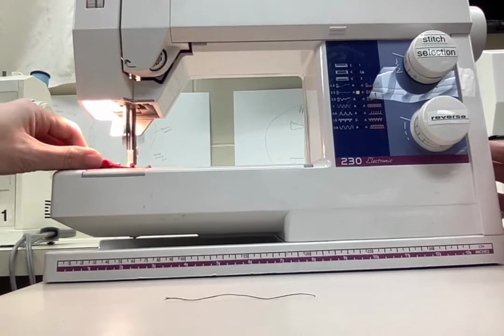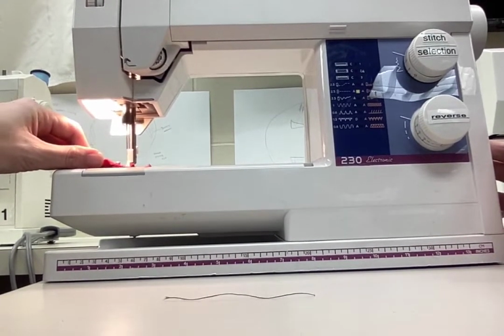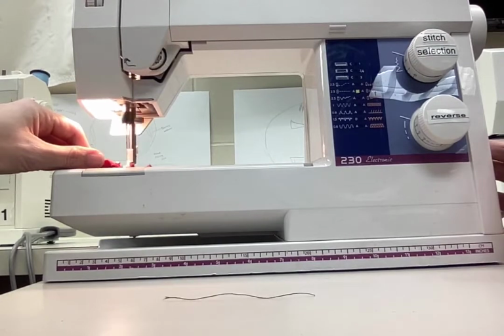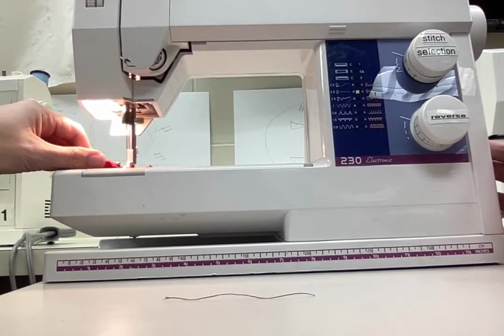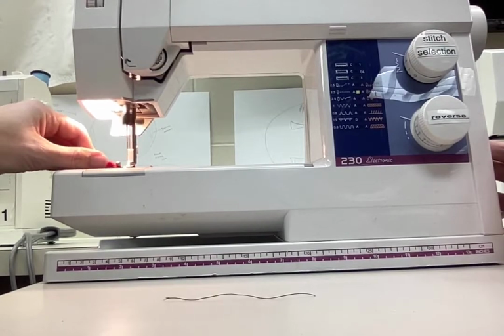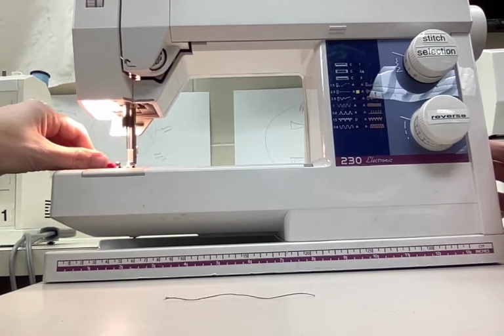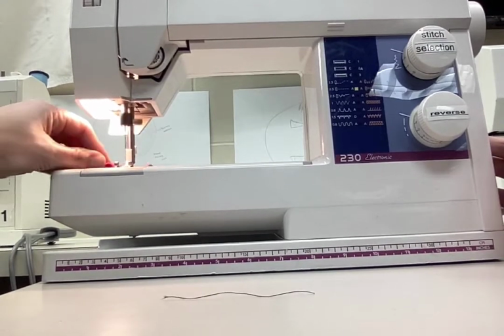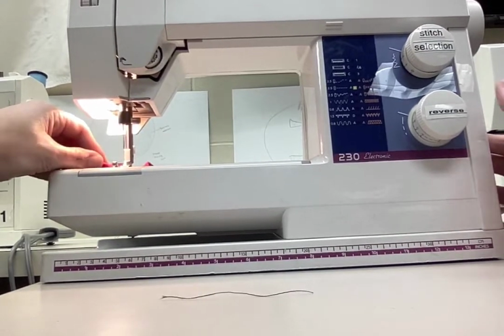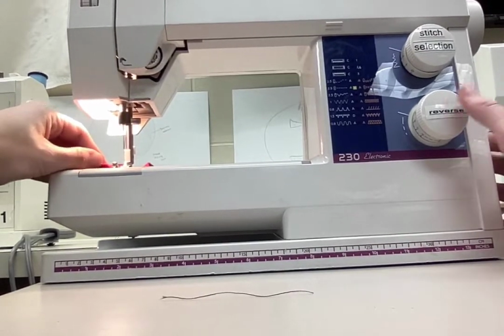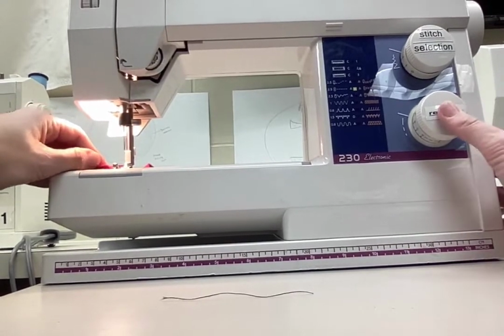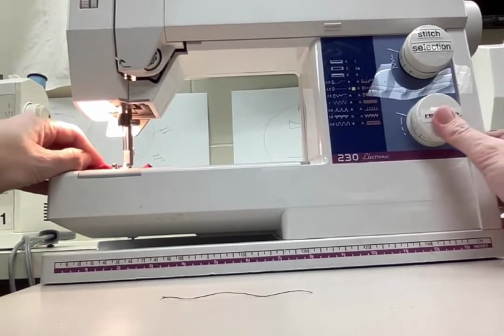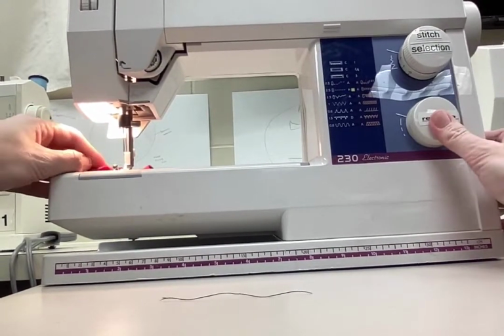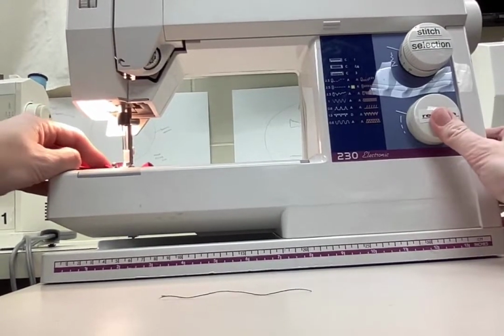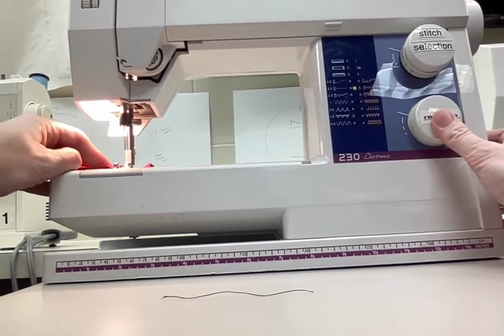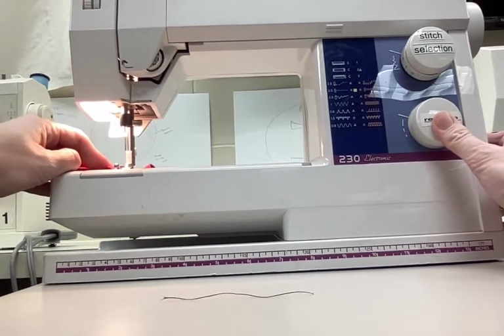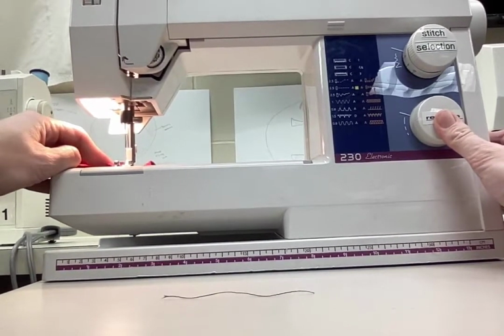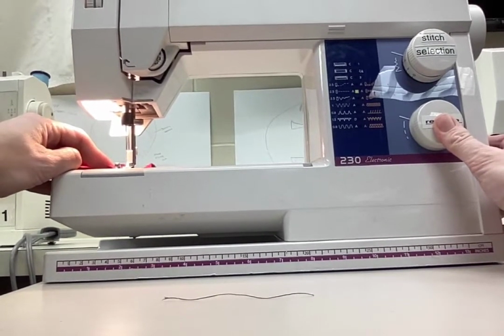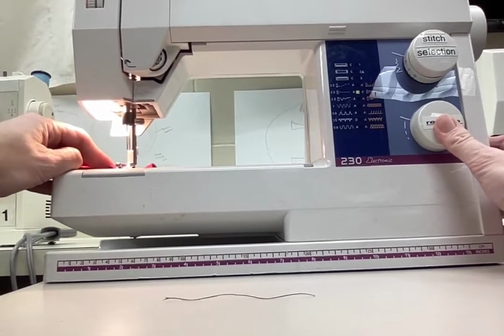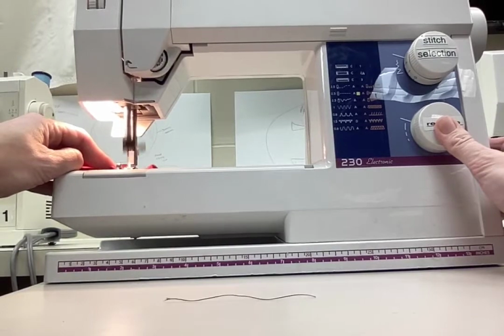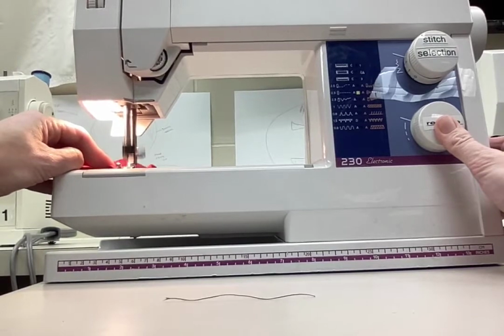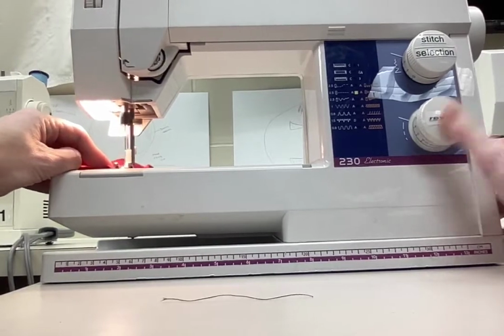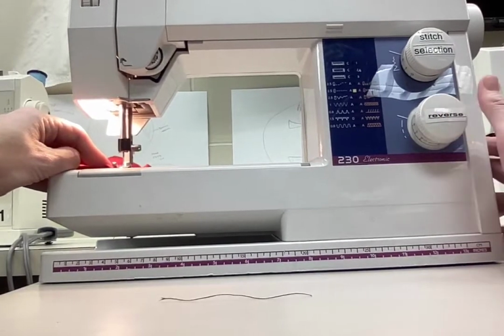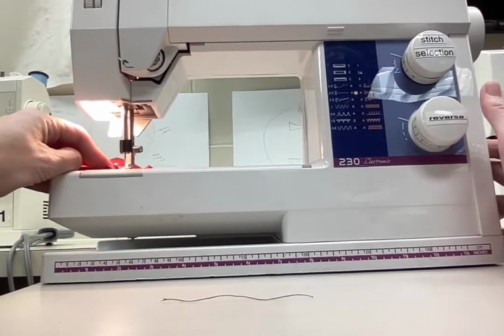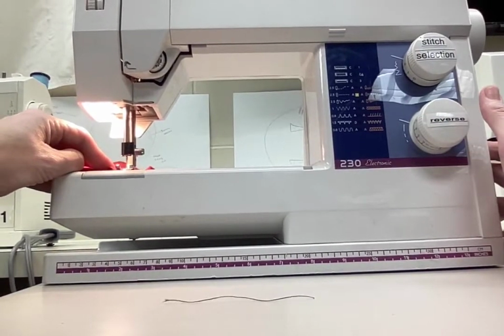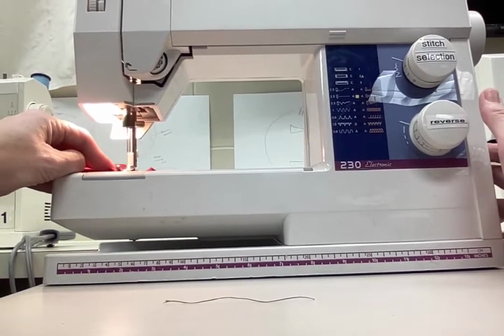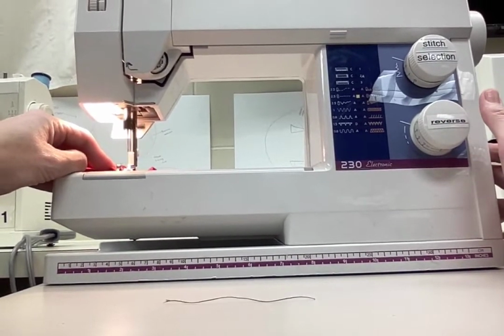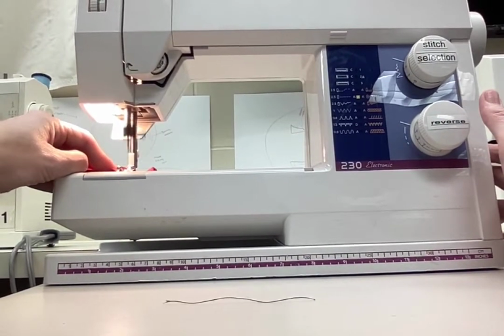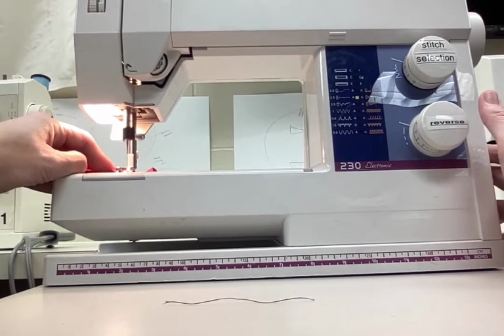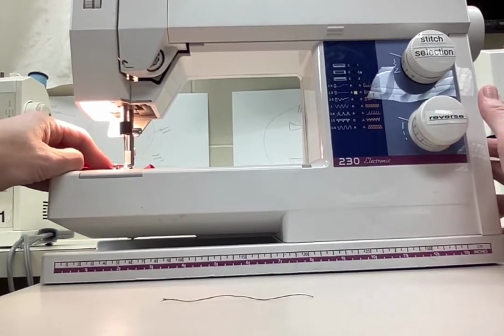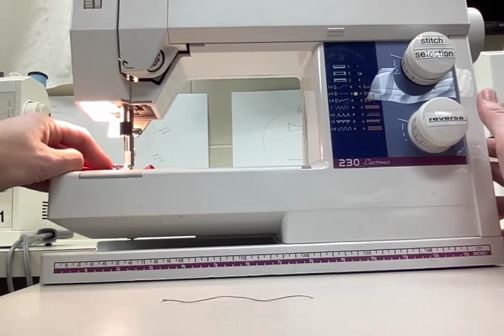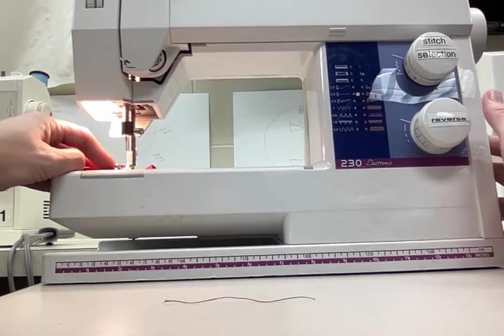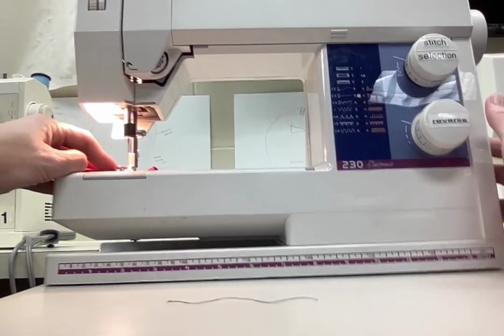When you get to the end, you will need to lock your stitches again. Press the reverse button, go back a couple stitches, then go forward and you're done.